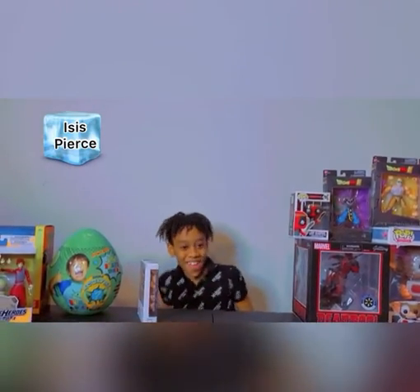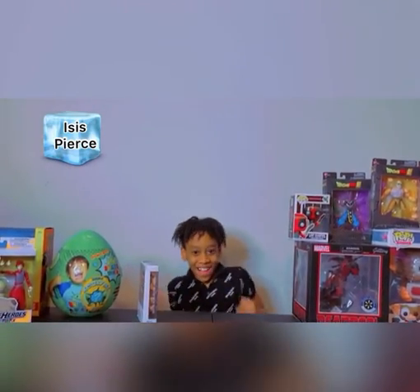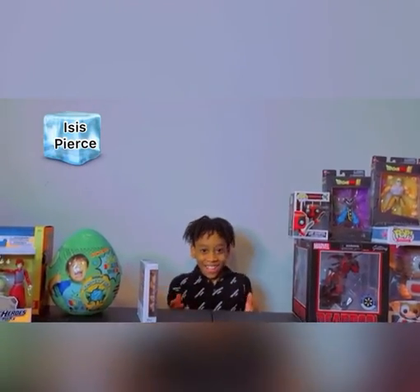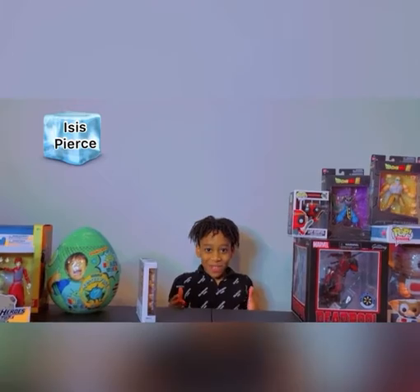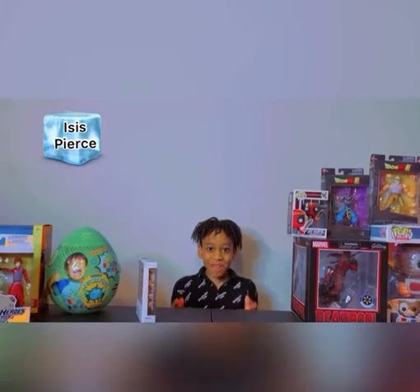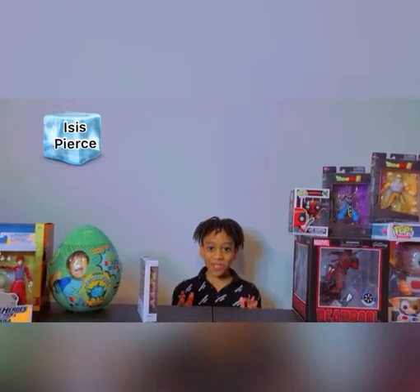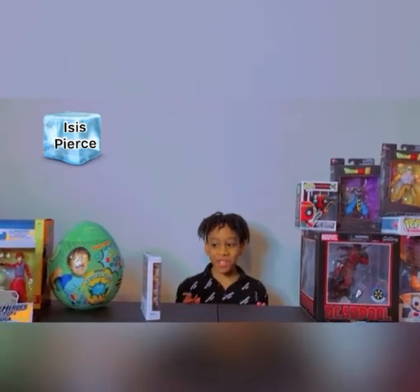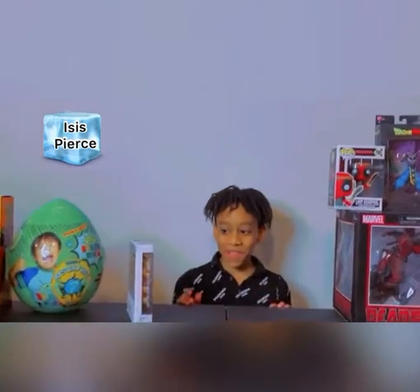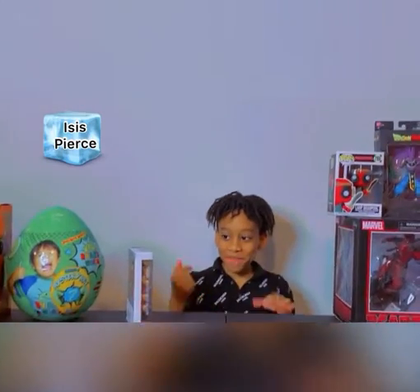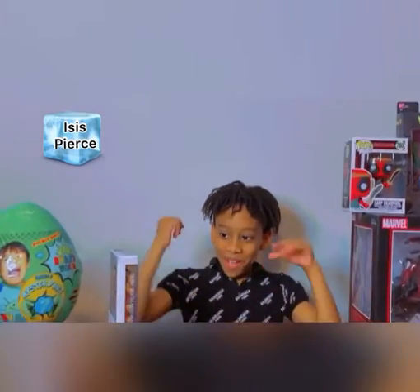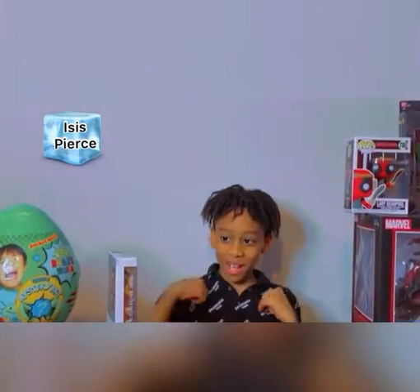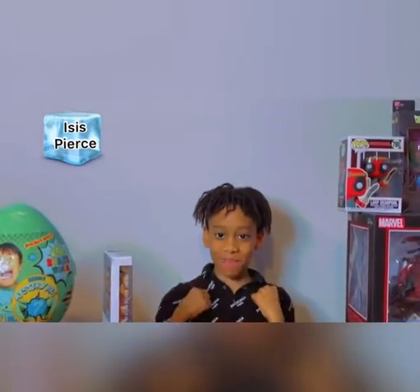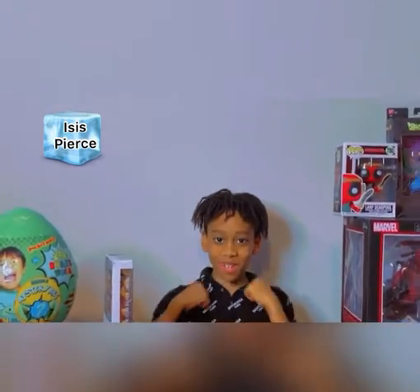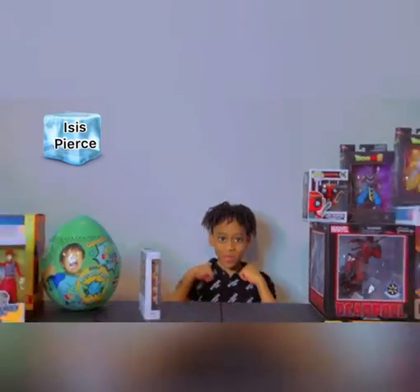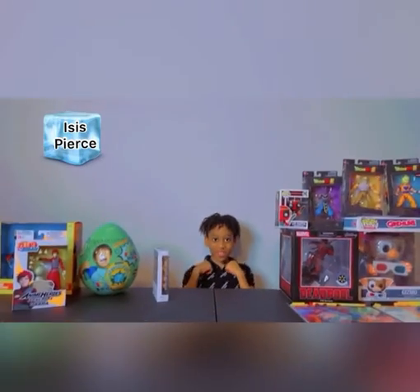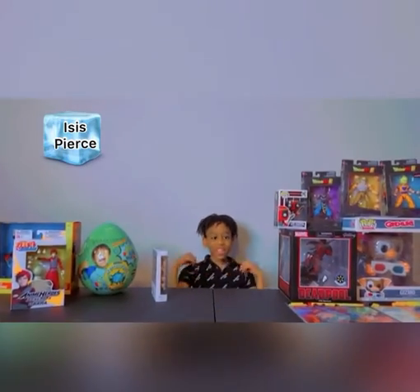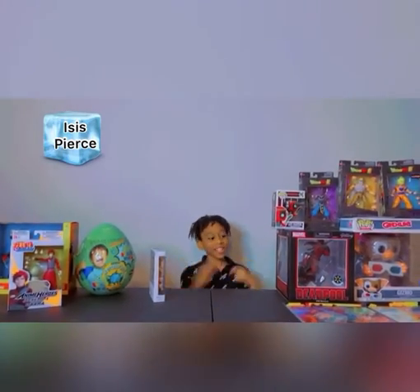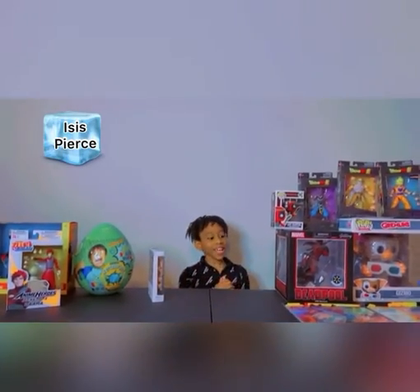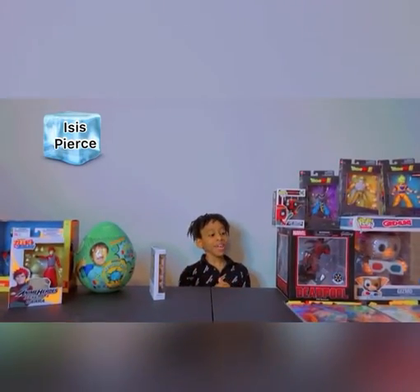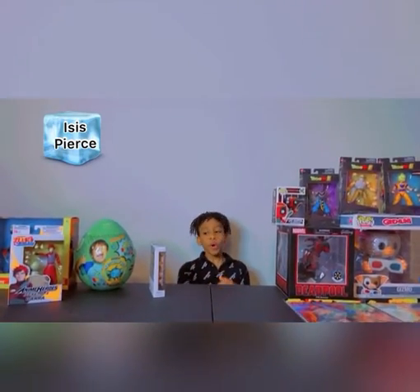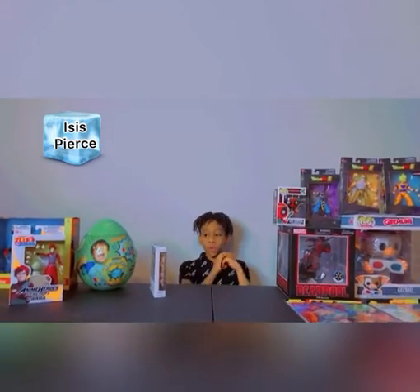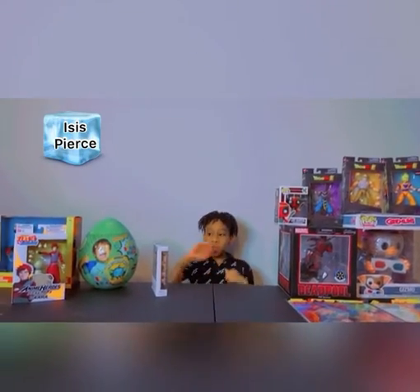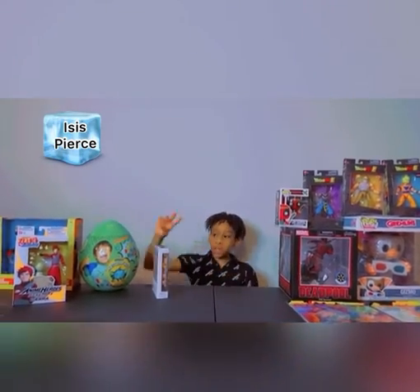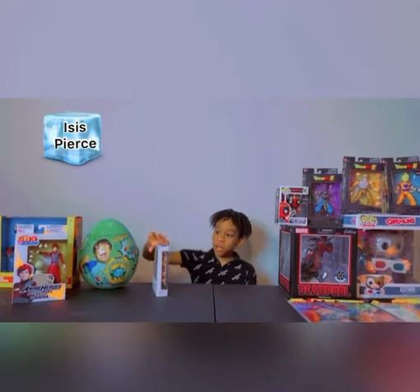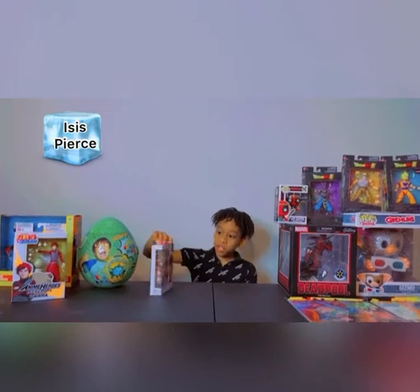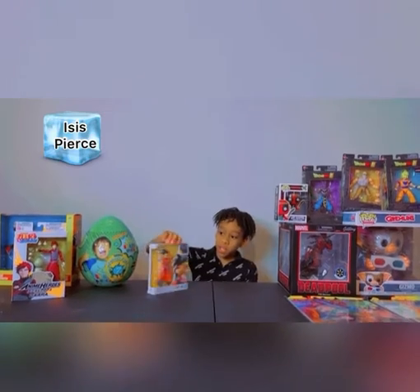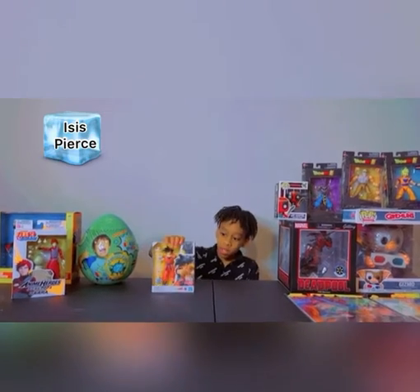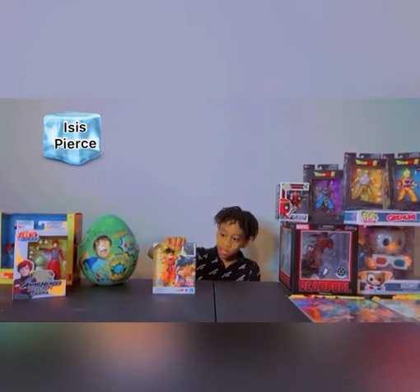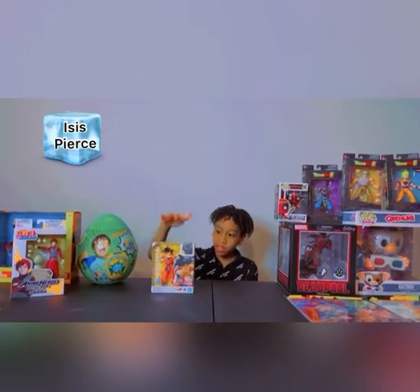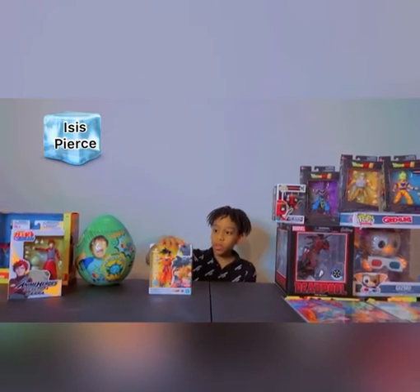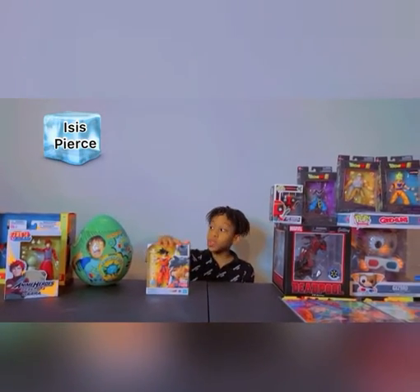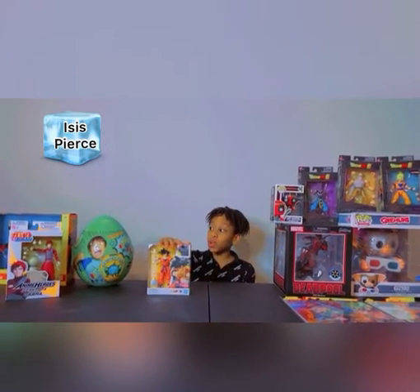Hi guys, welcome back to another video. My name is Isaac Pierce Wrecking. Today we will be unboxing this Goku toy.